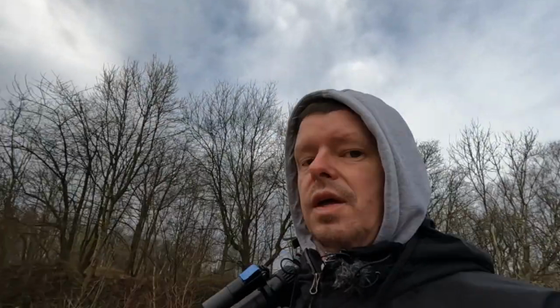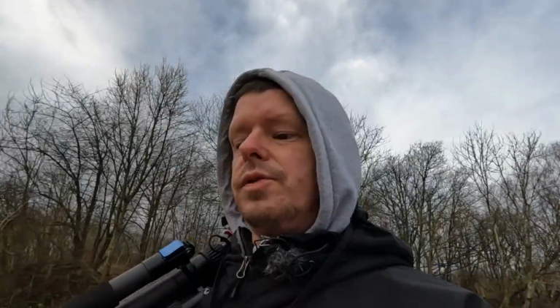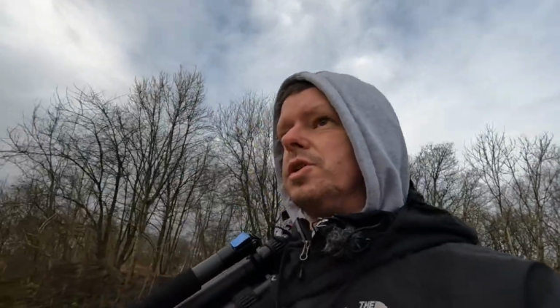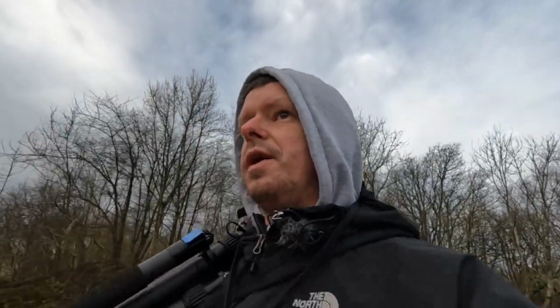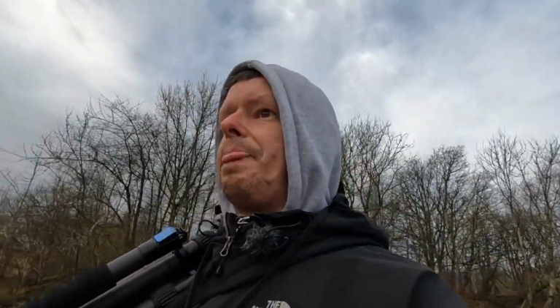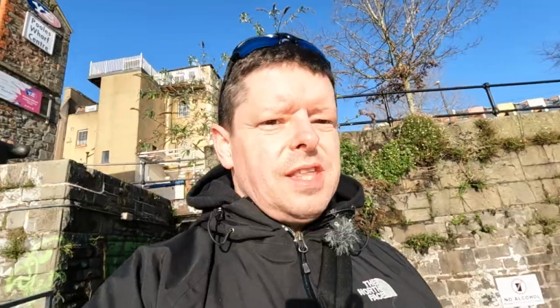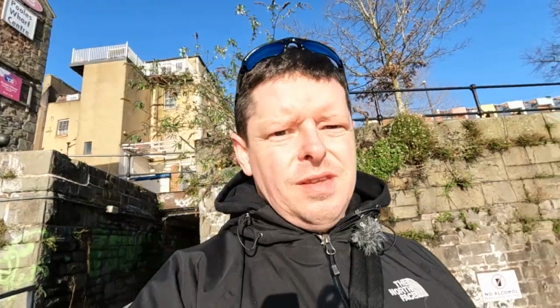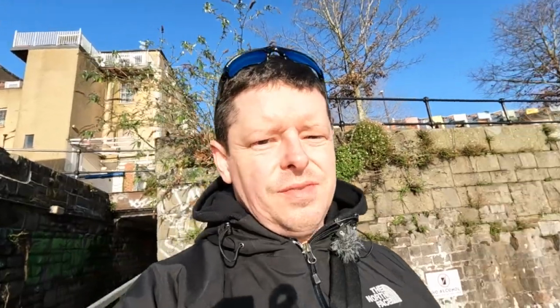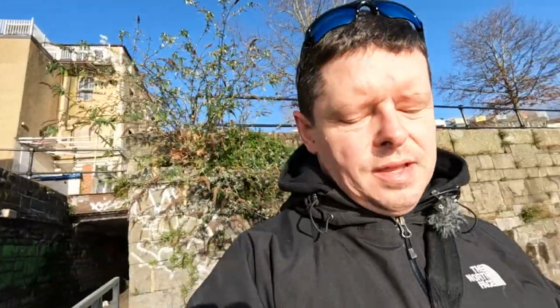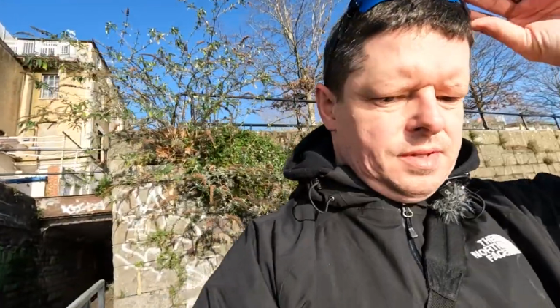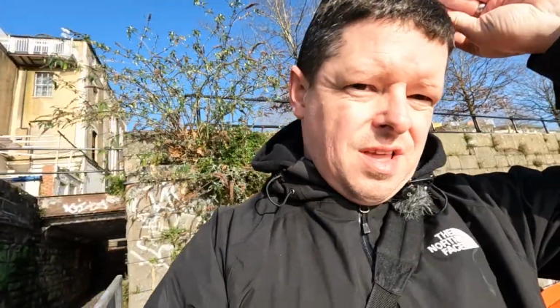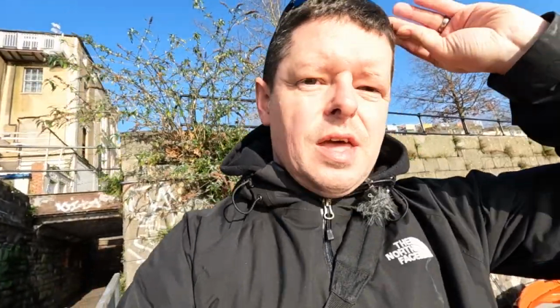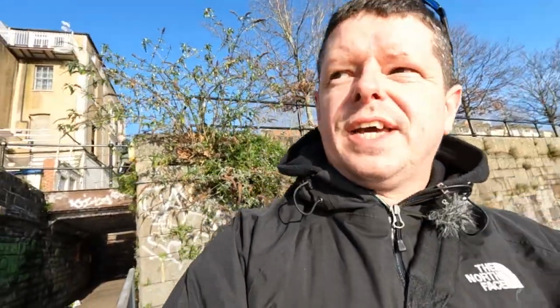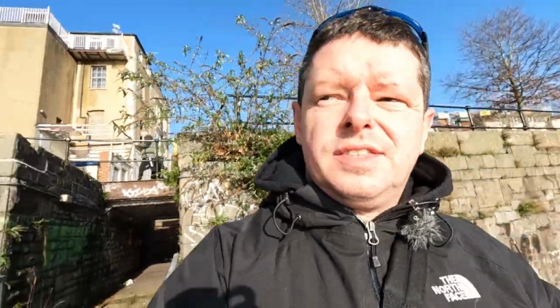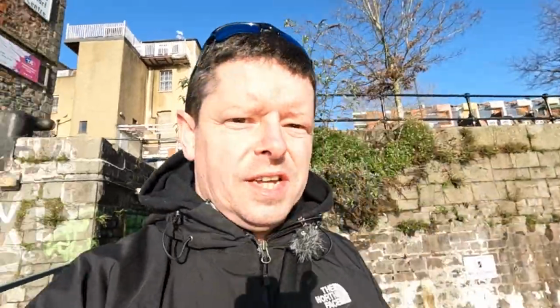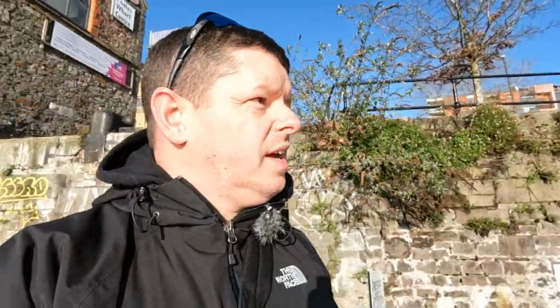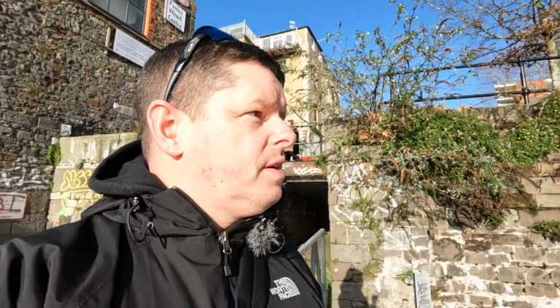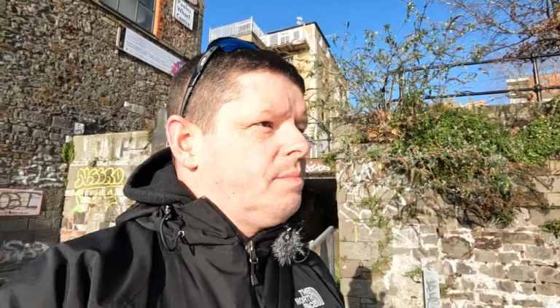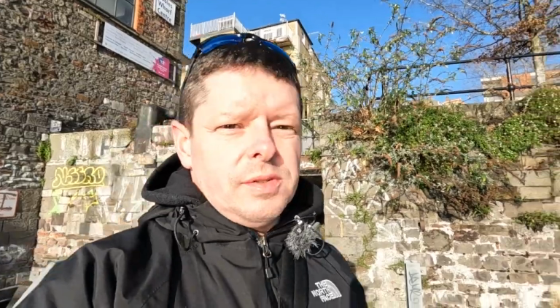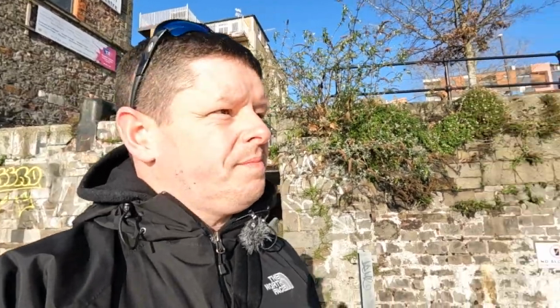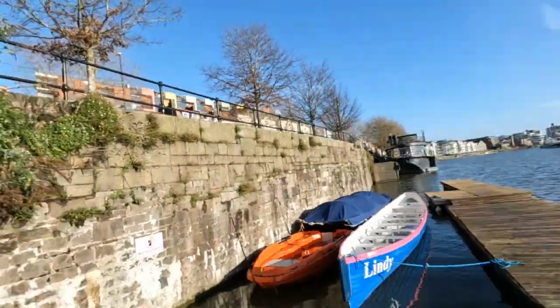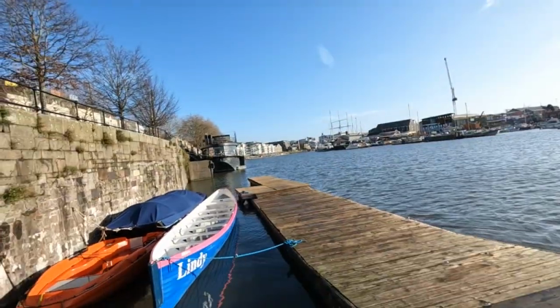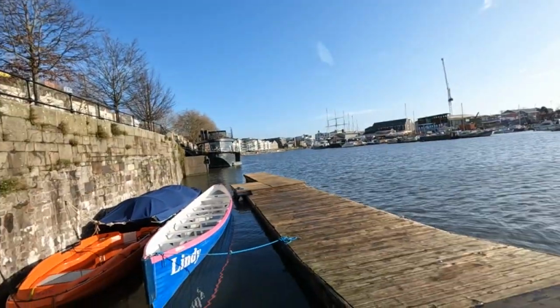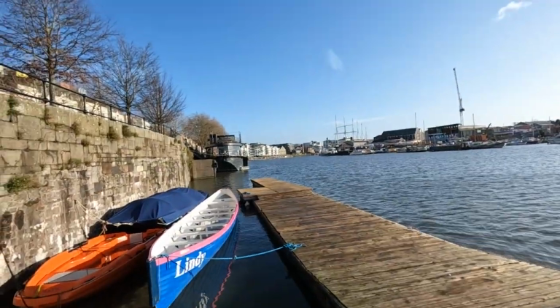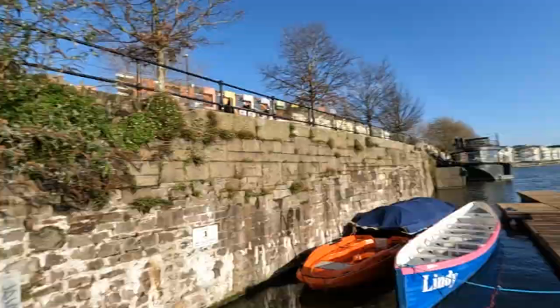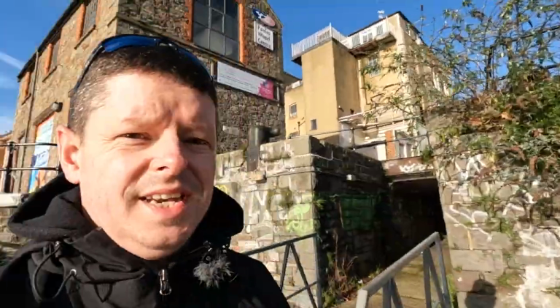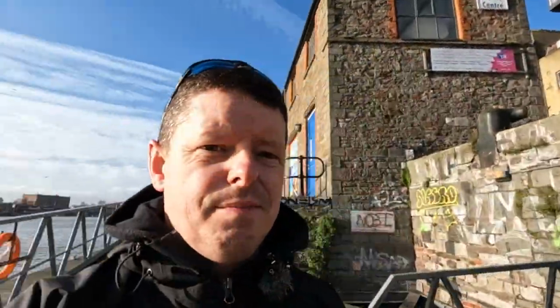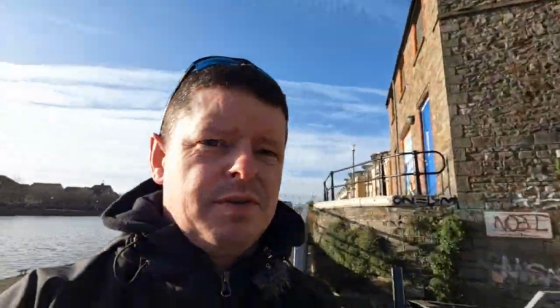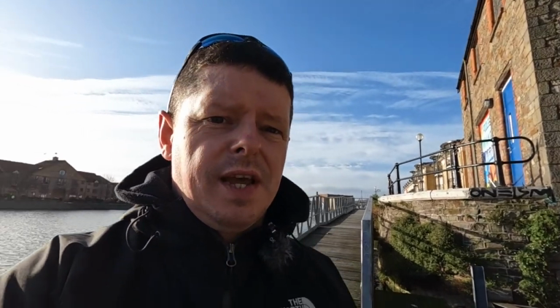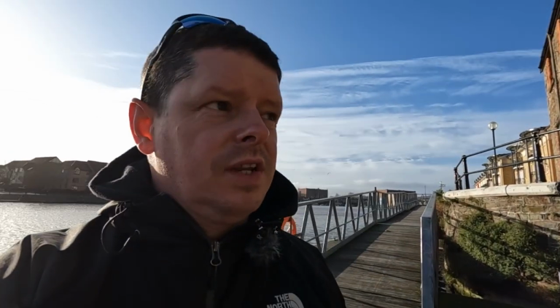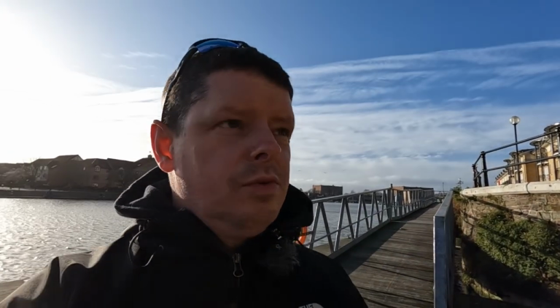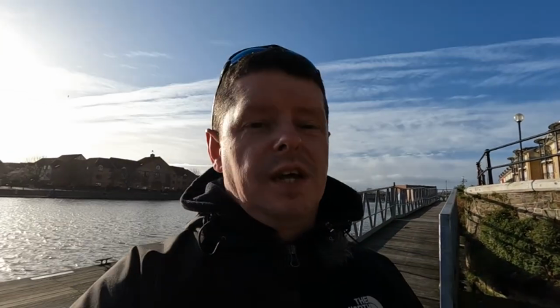Day three of the airport scanner testing. I'm out in Bristol this morning, just by the harbourside. It is a beautiful day — lovely low winter sun.